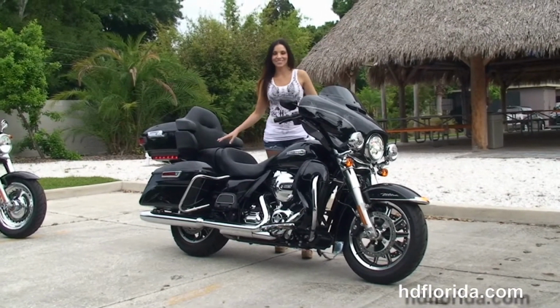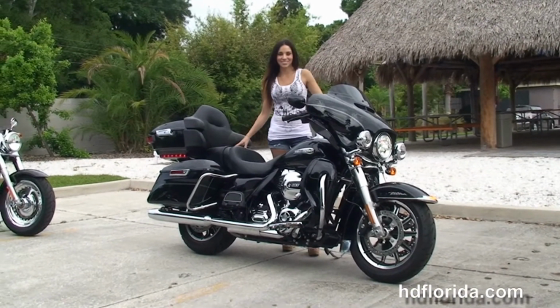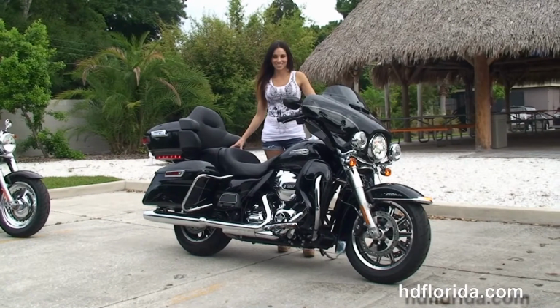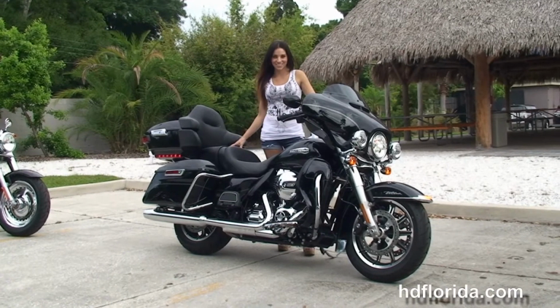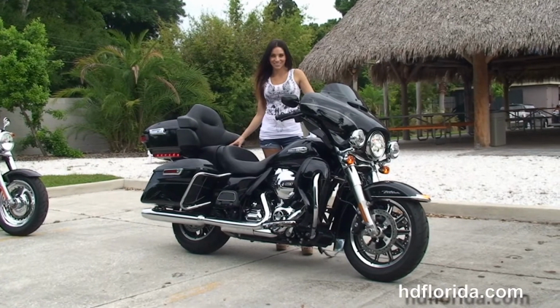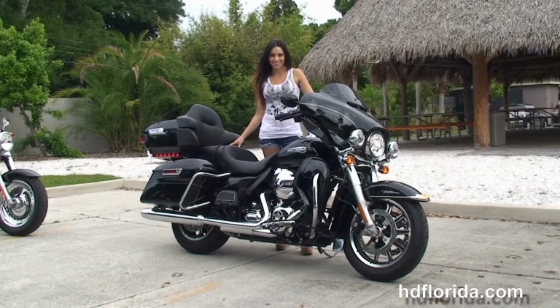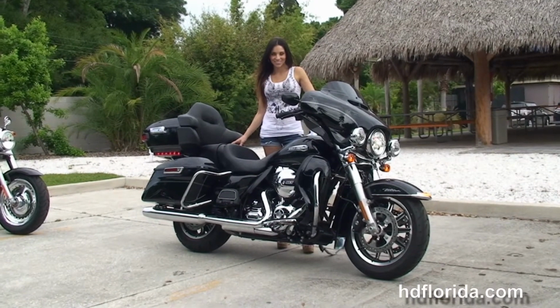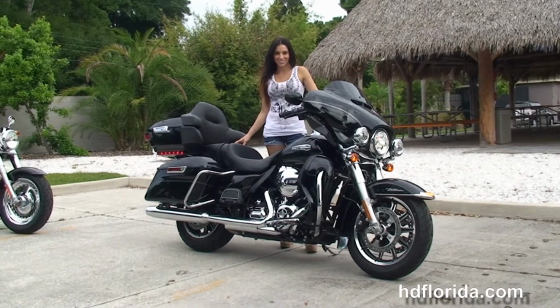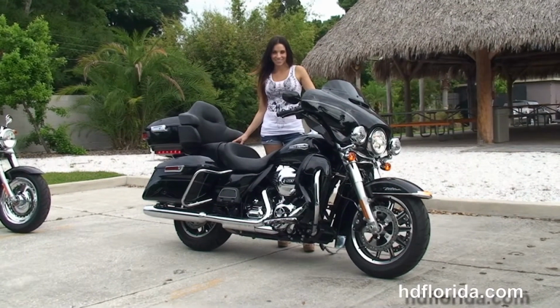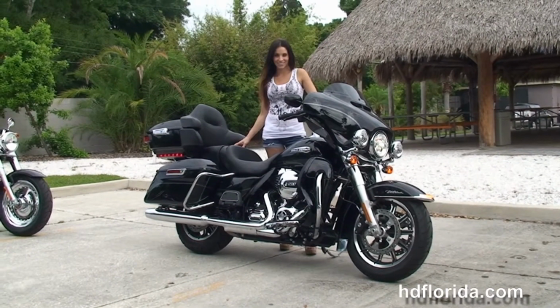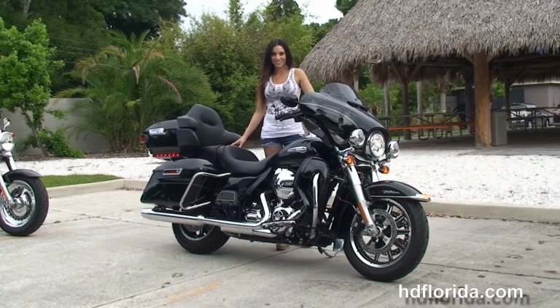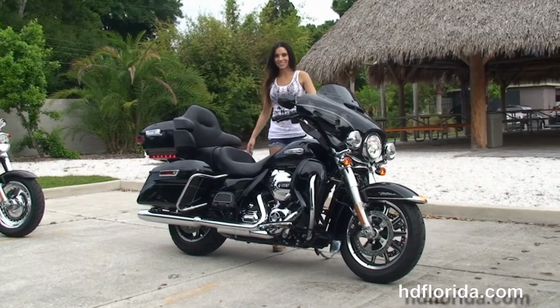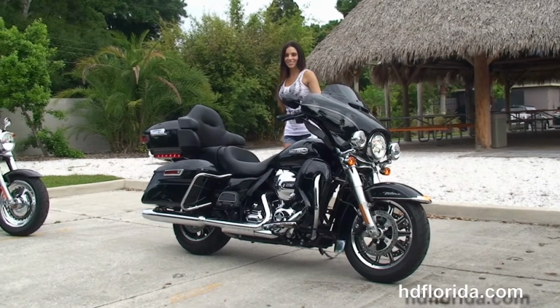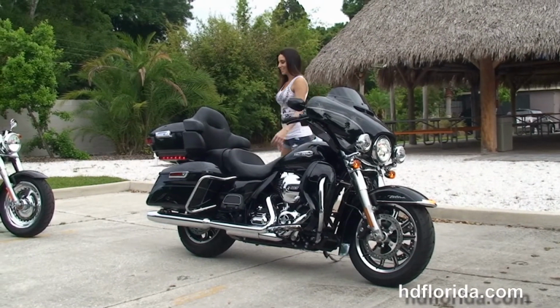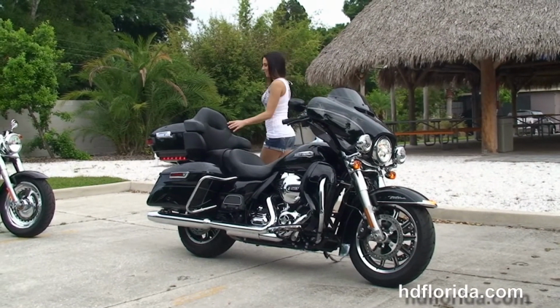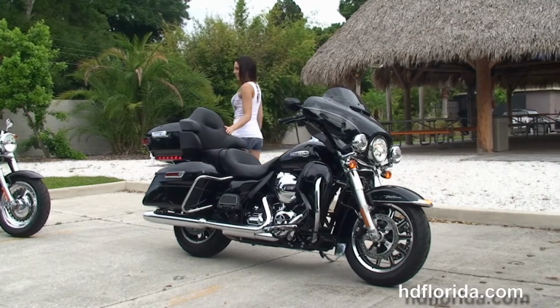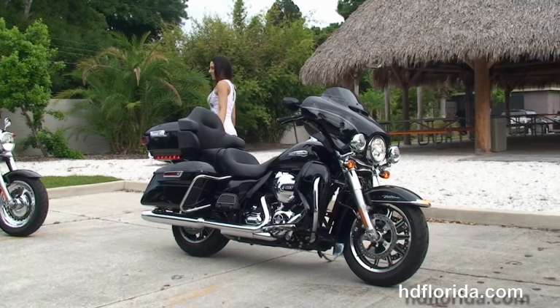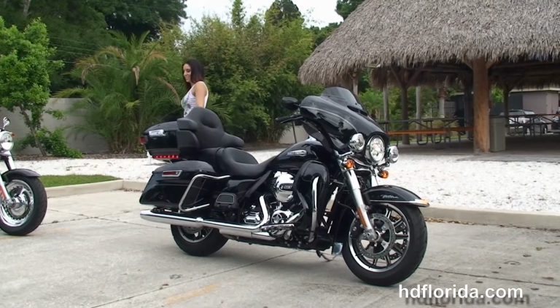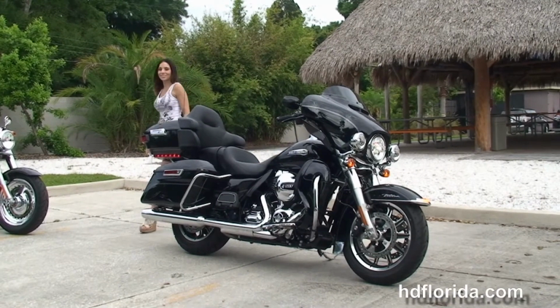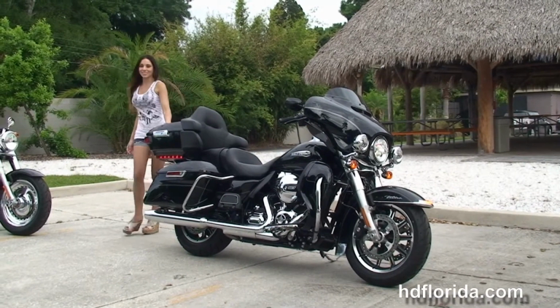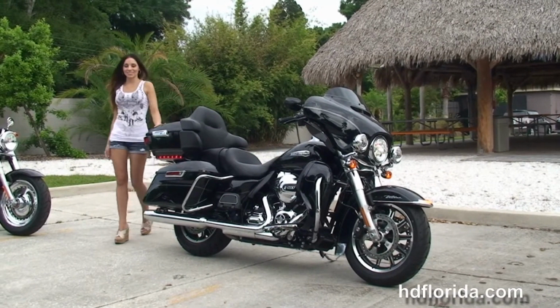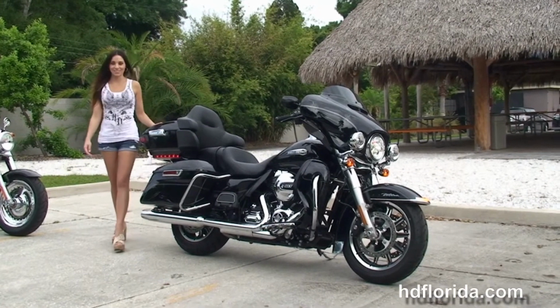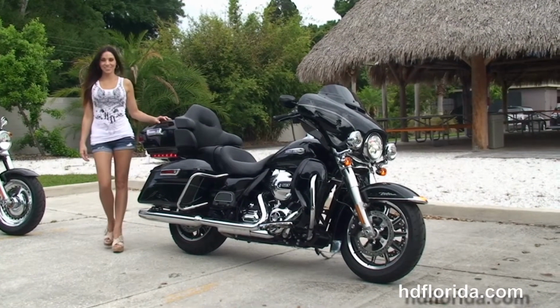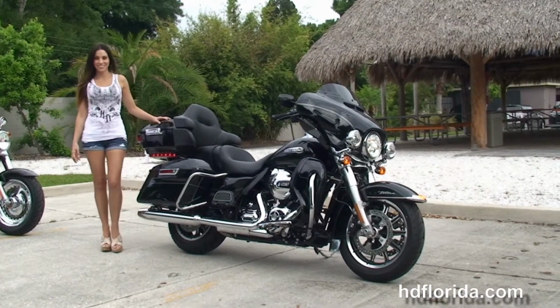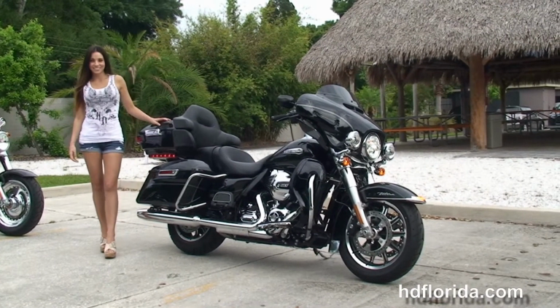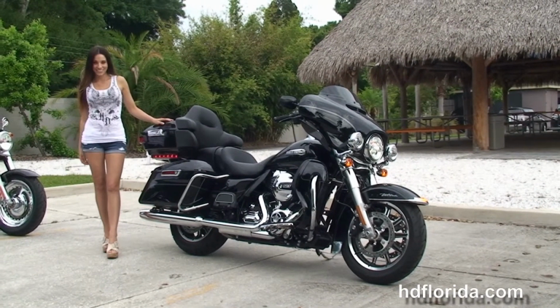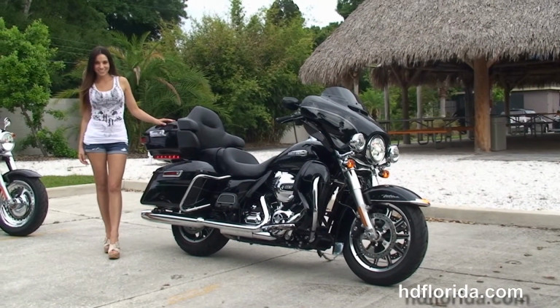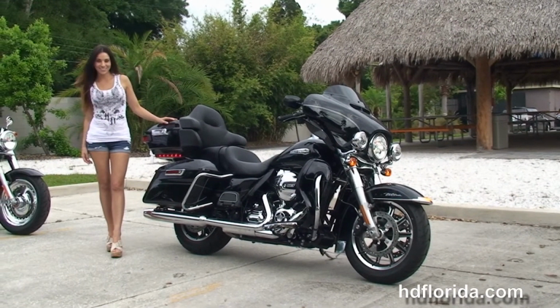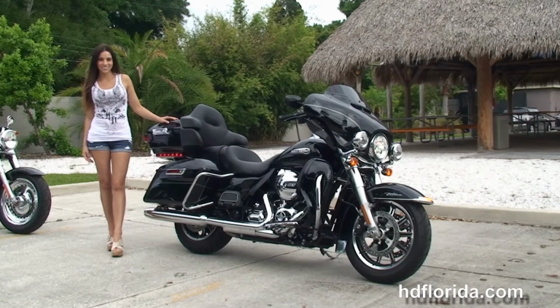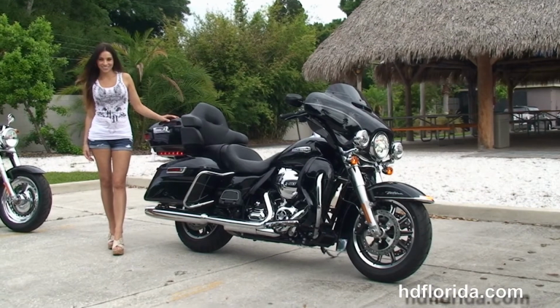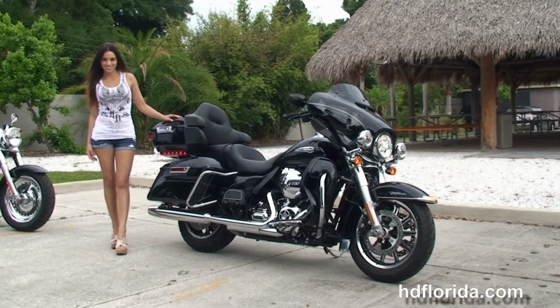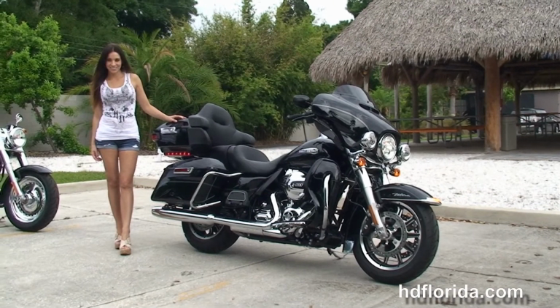We finance new Harley-Davidsons up to 84 months. Options and accessories on this bike retail at over $2,600. It's in stock and ready for immediate delivery. Here at the world famous Harley-Davidson of Tampa, all our bikes are fully serviced and safety inspected.